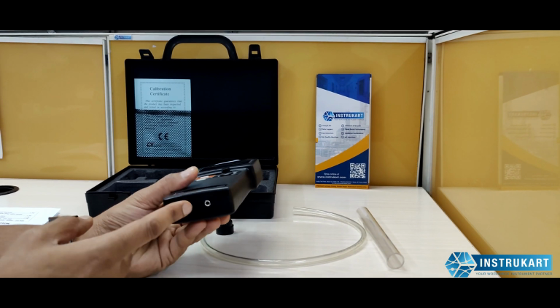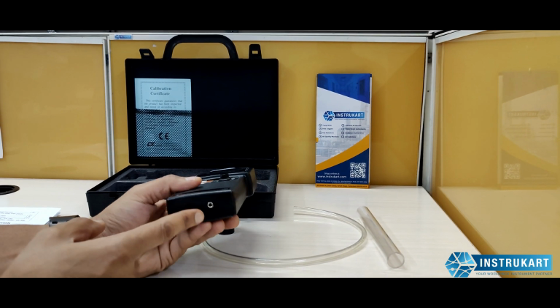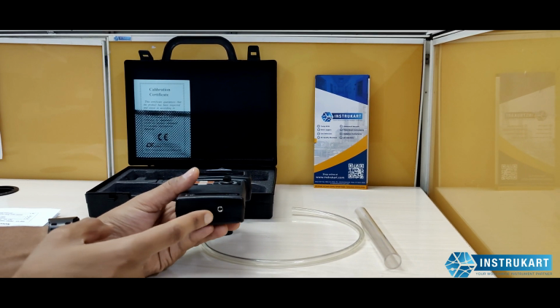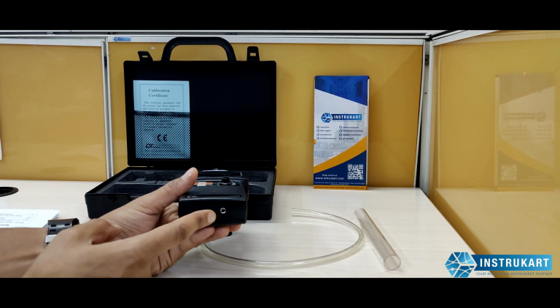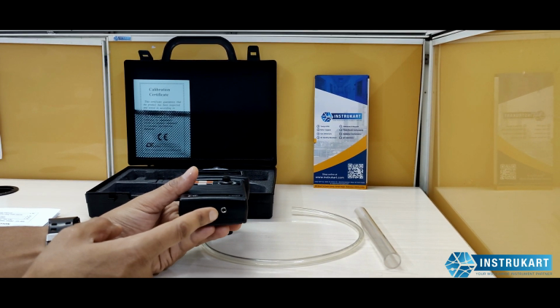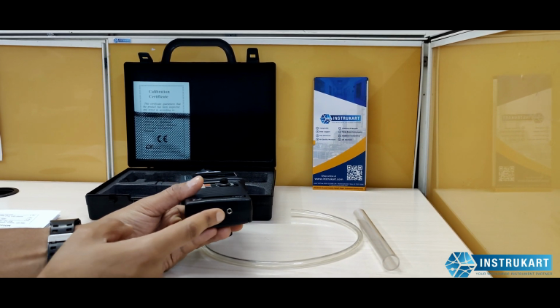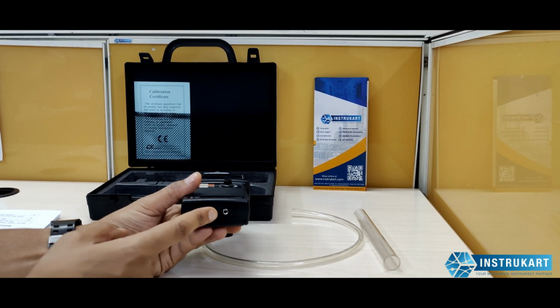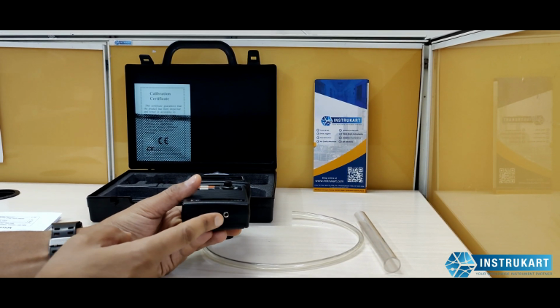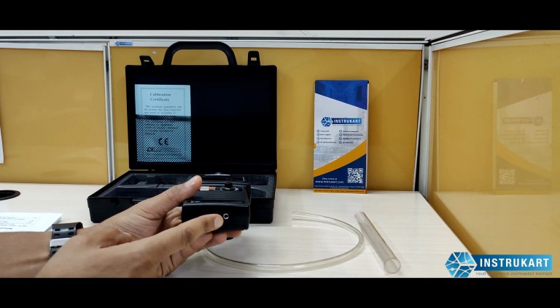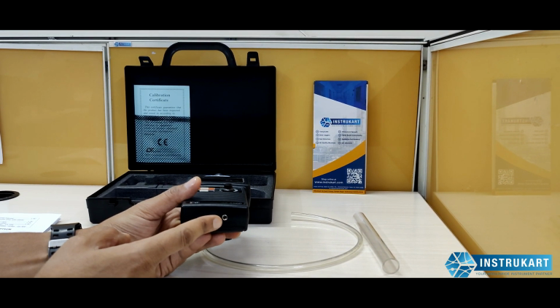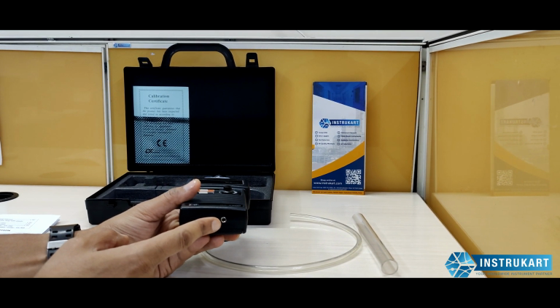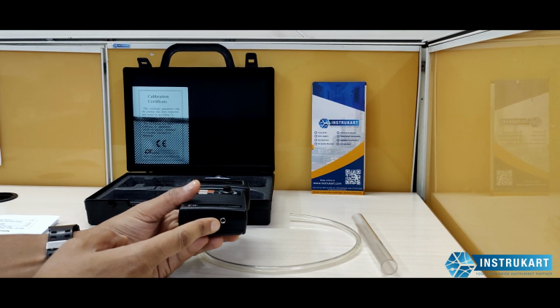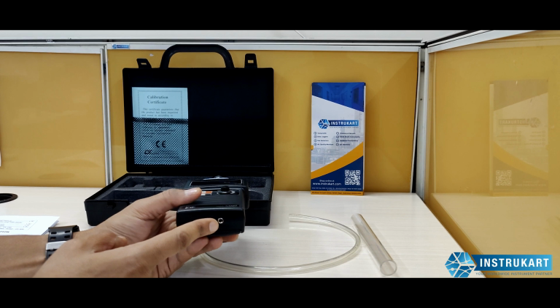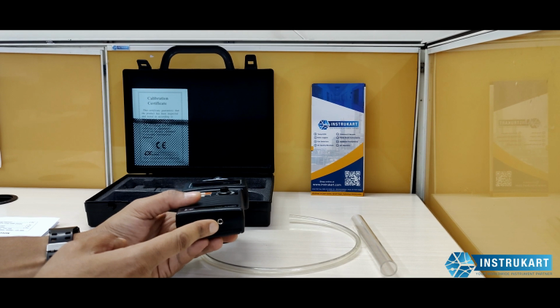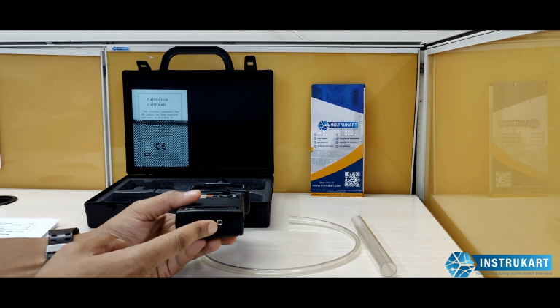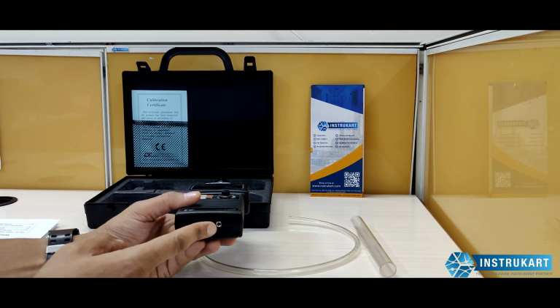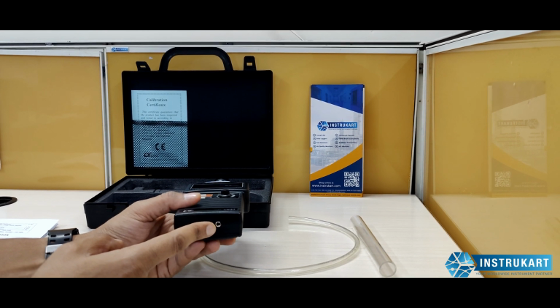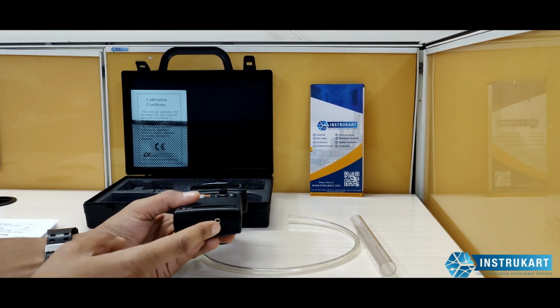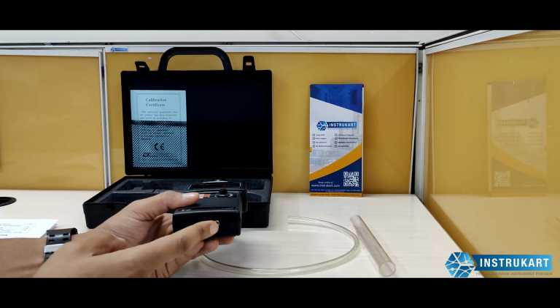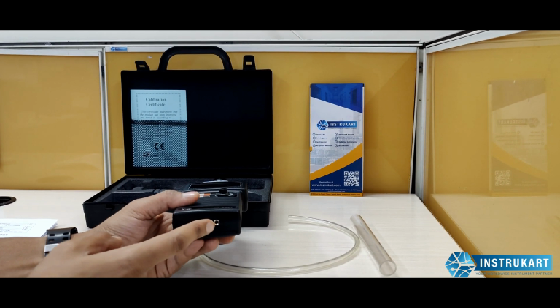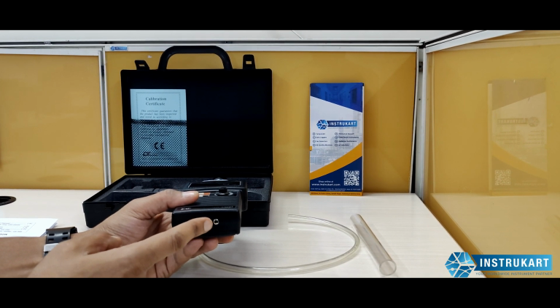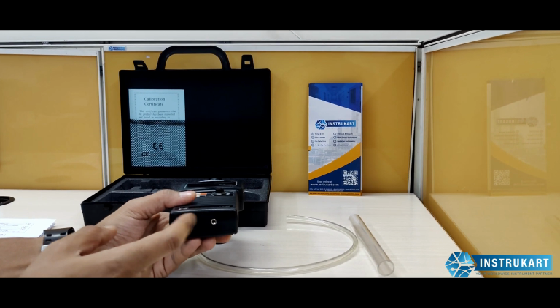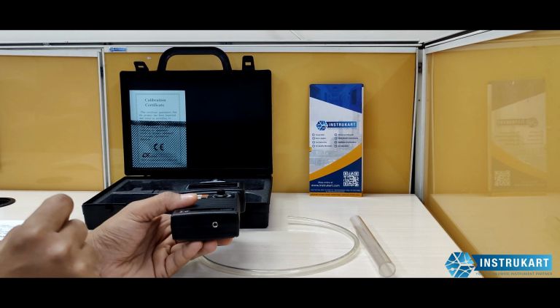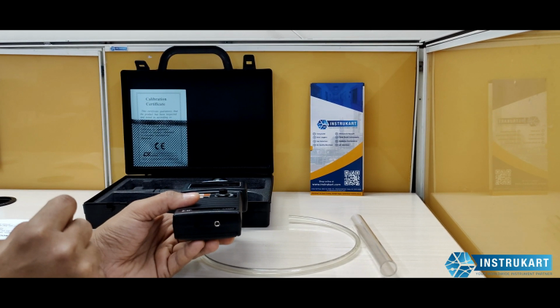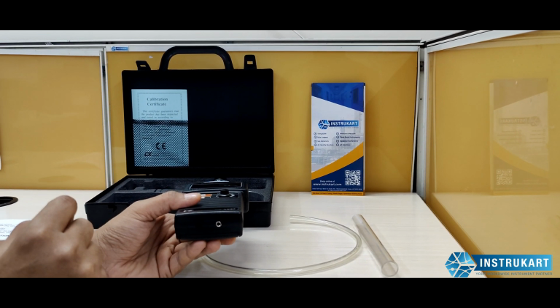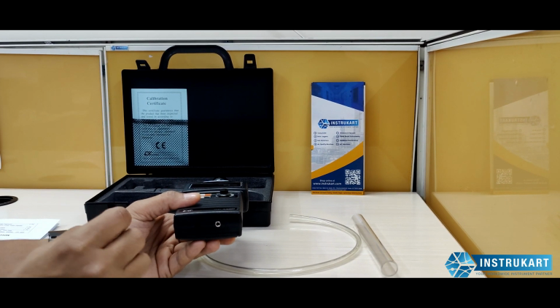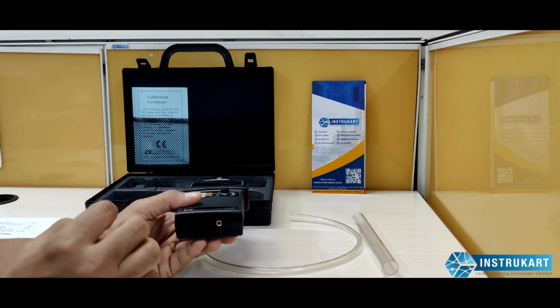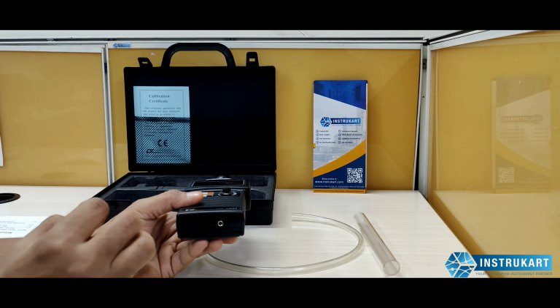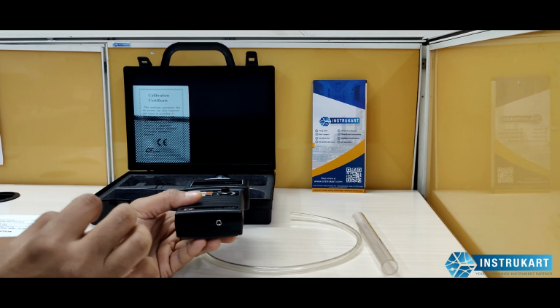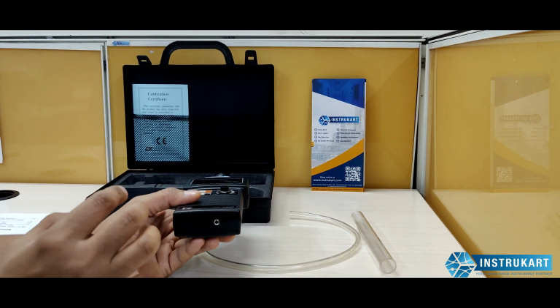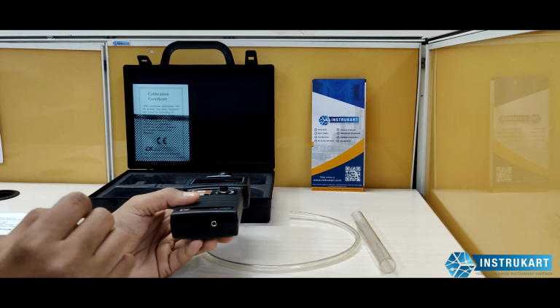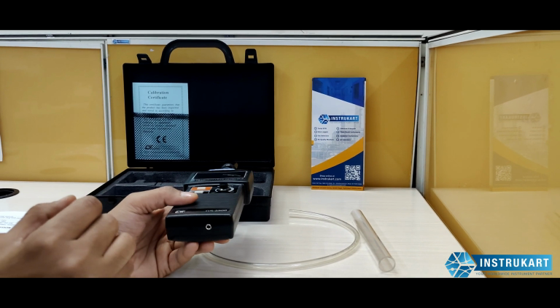At the bottom you can see there is an option for a 3.5 mm microphone jack, which means you can use this to extend your earphone or headphone.